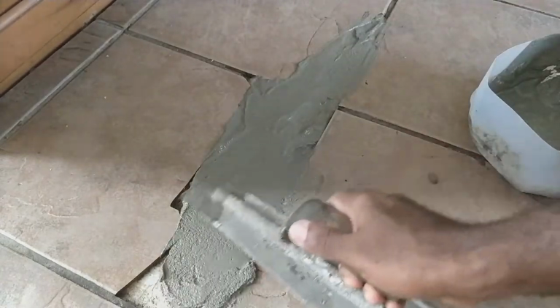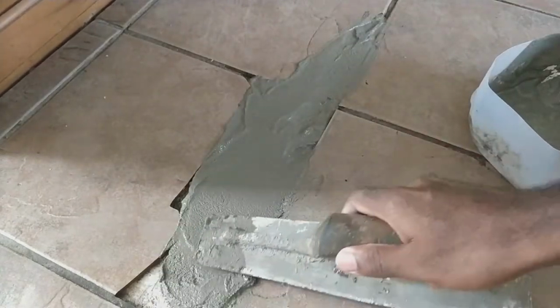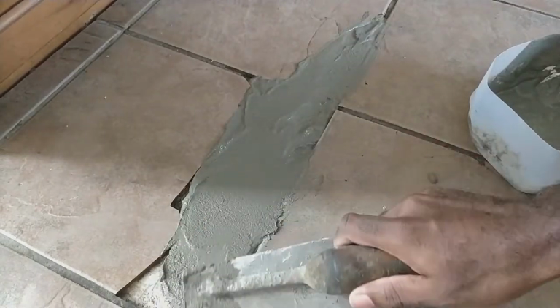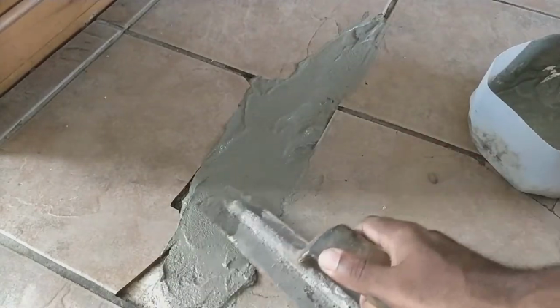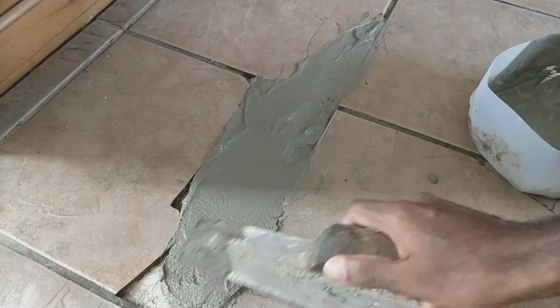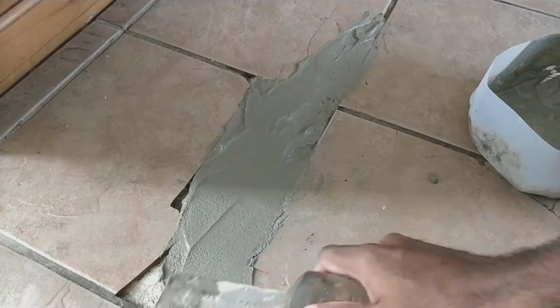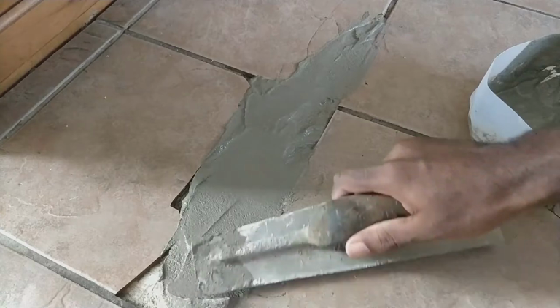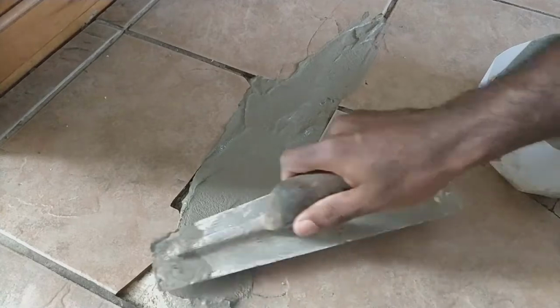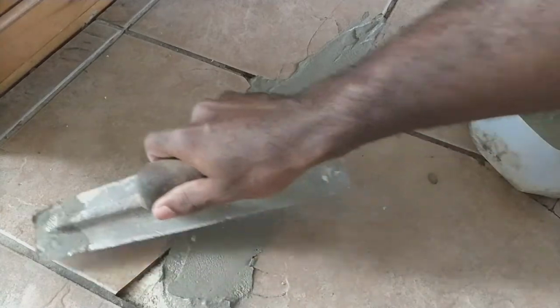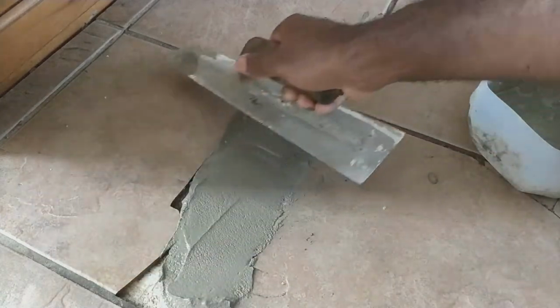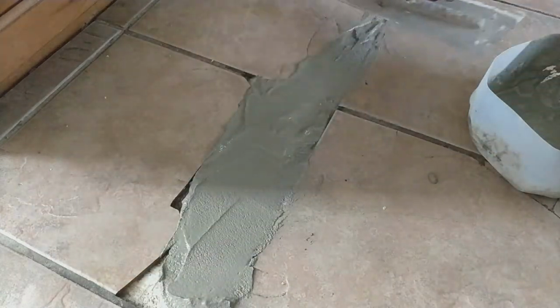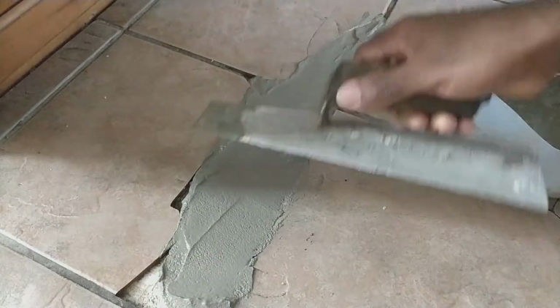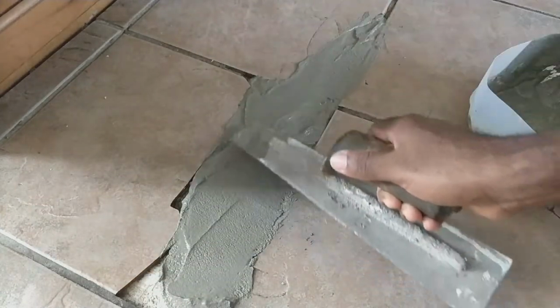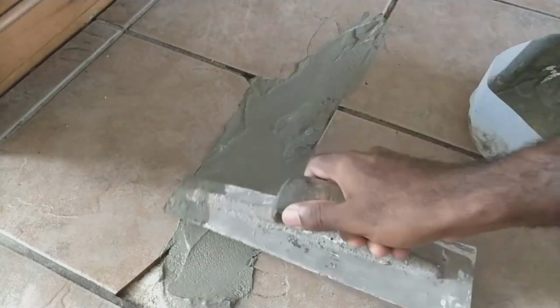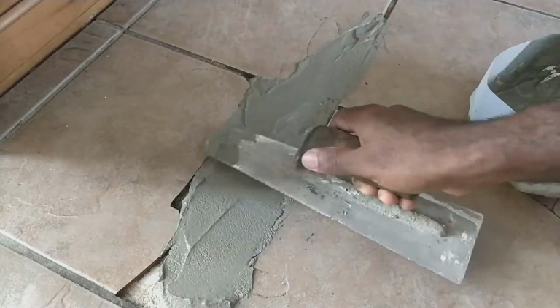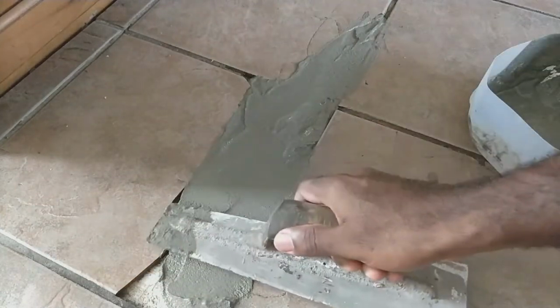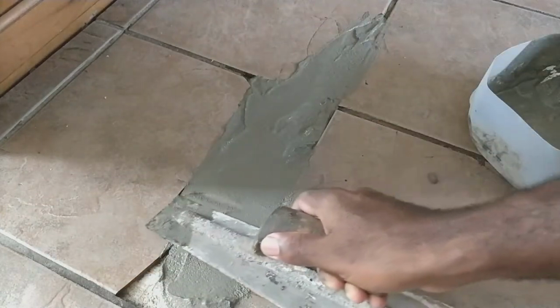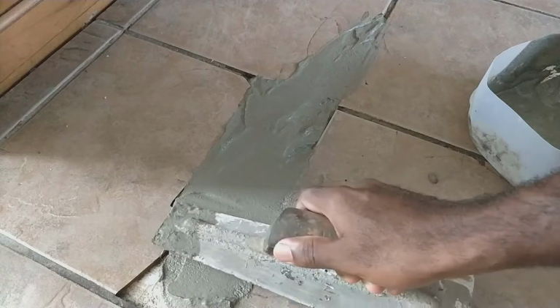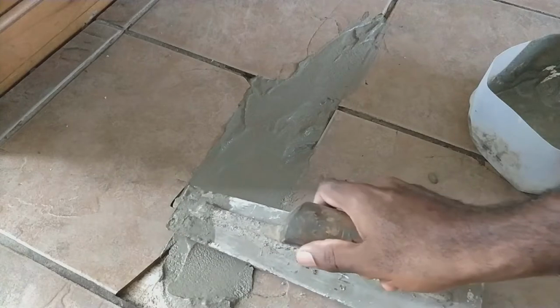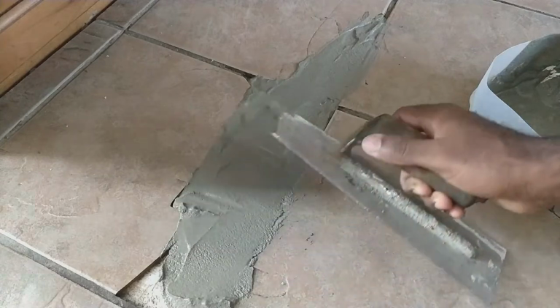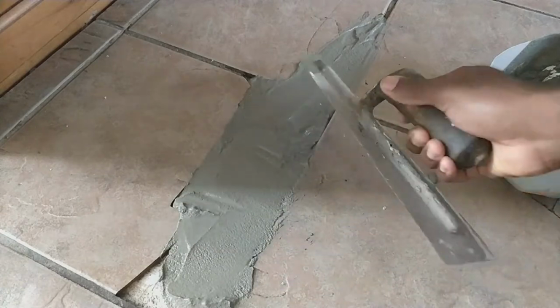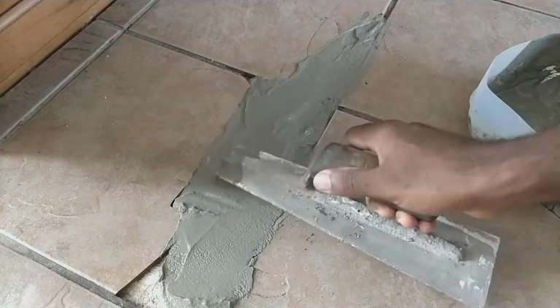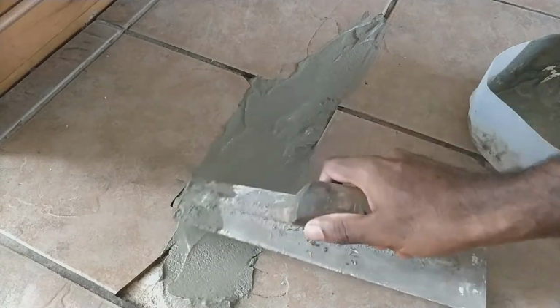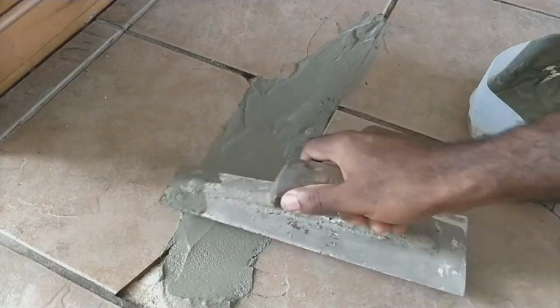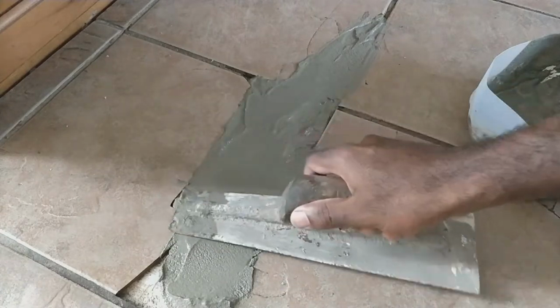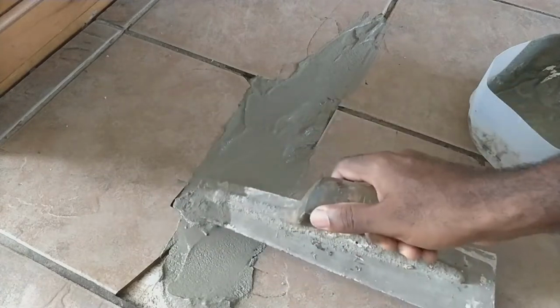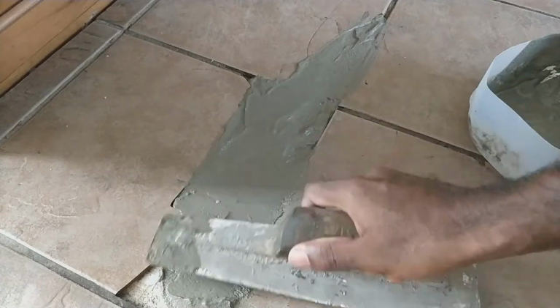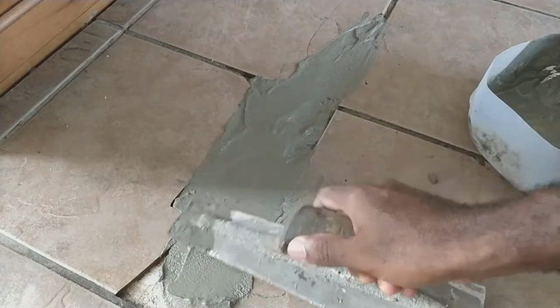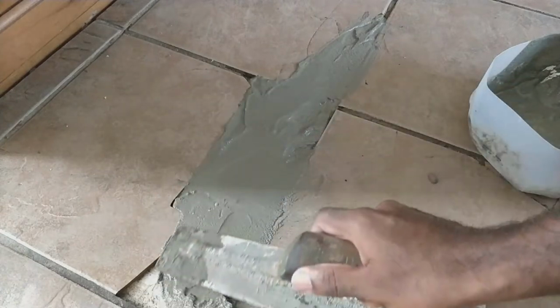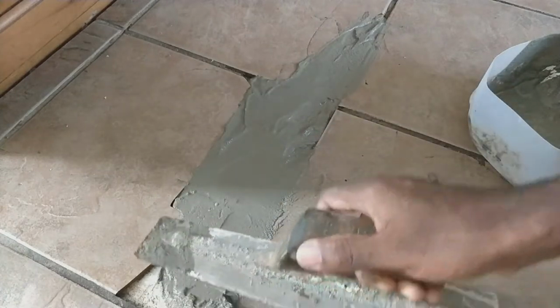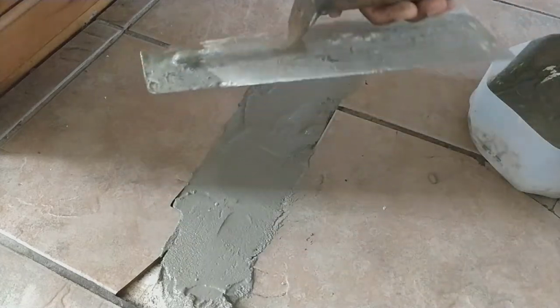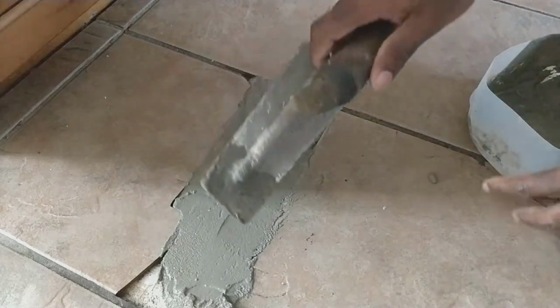If I had similar tile to the one that I have now, I would just rip those two out and drop in the new one. But since I can't find it, this is a temporary fix until I redo the whole kitchen floor.